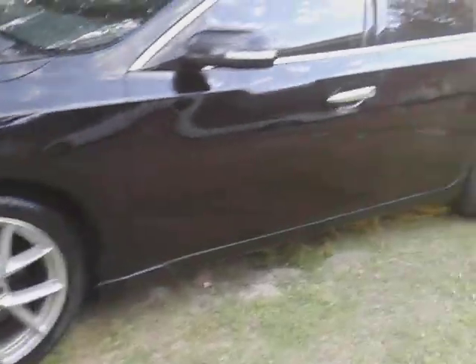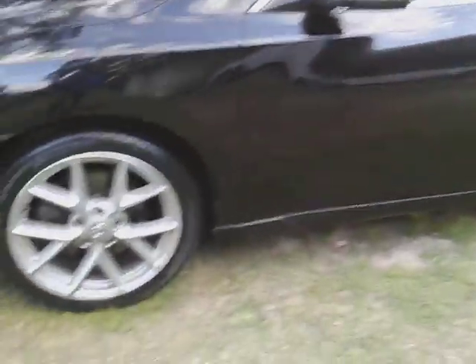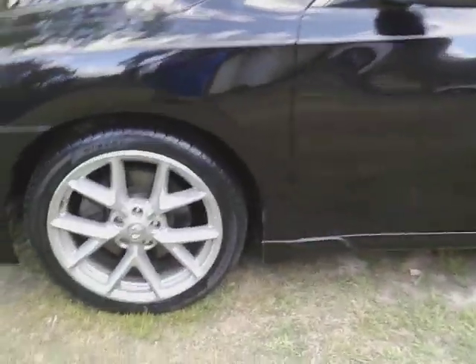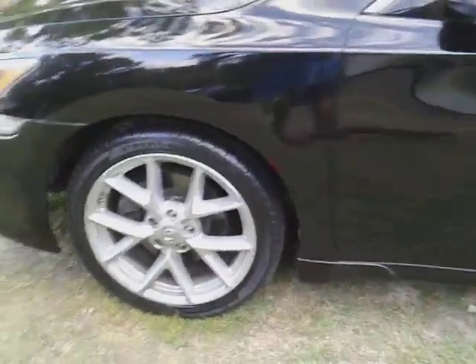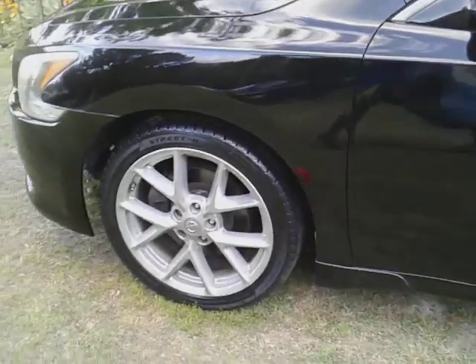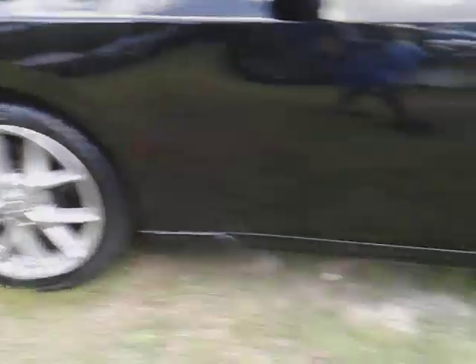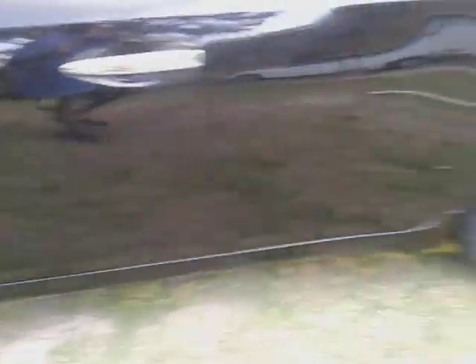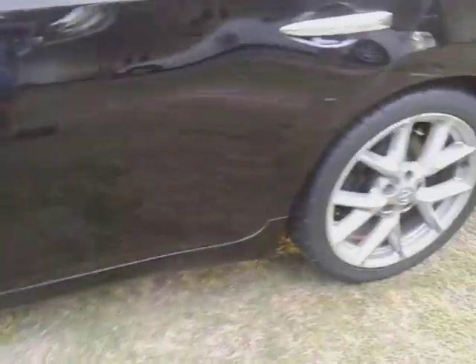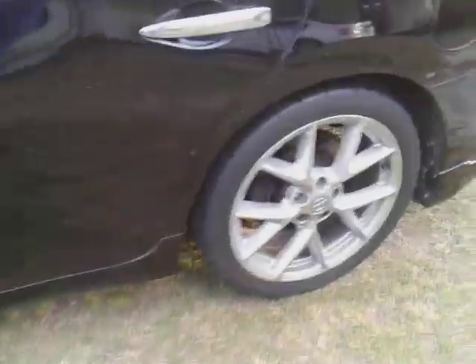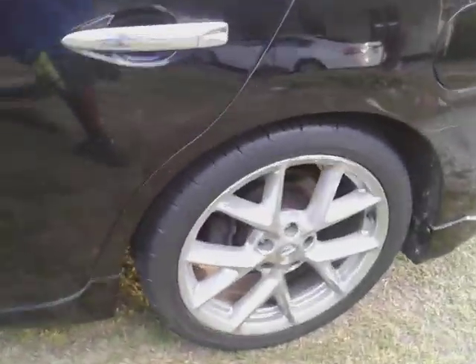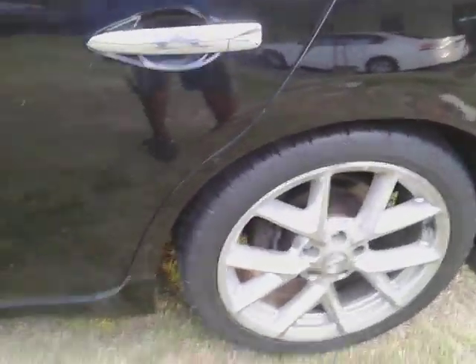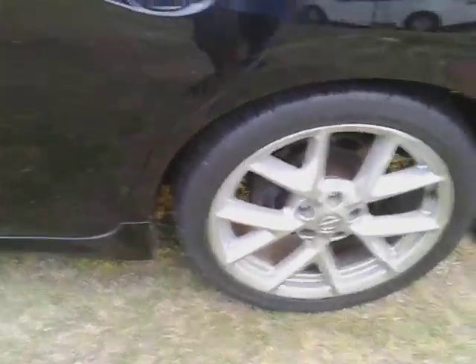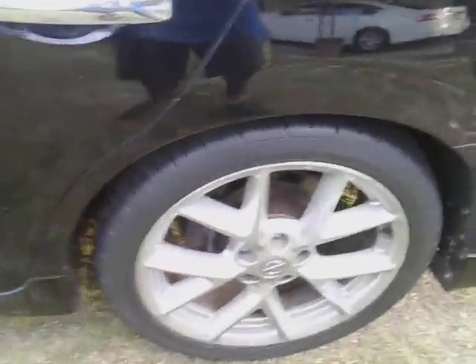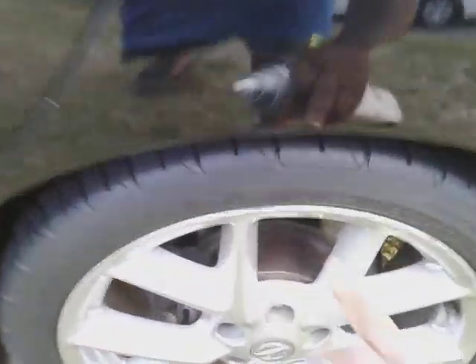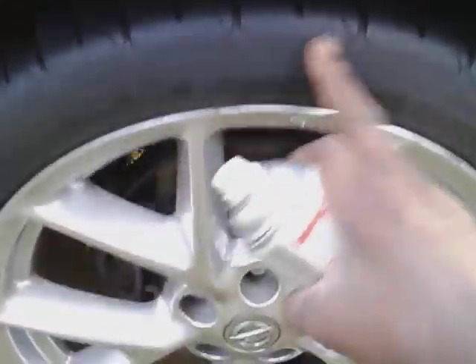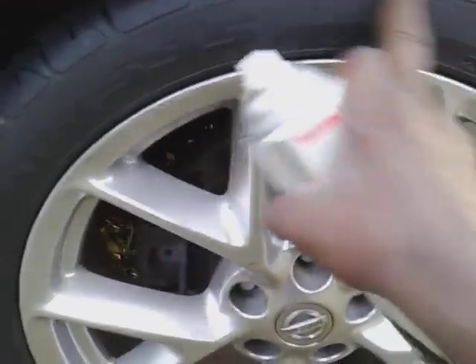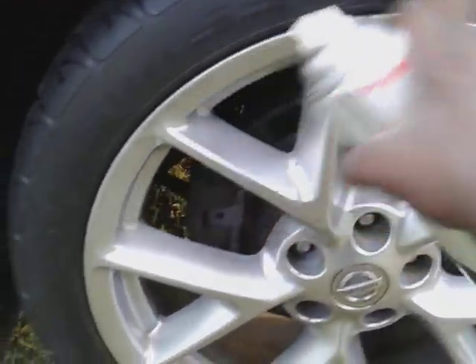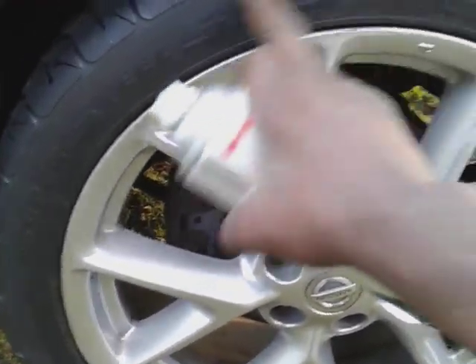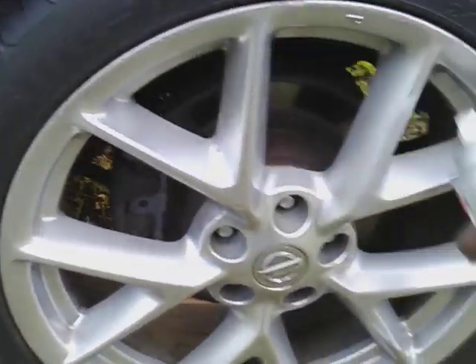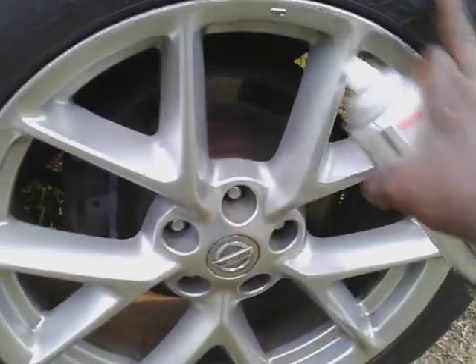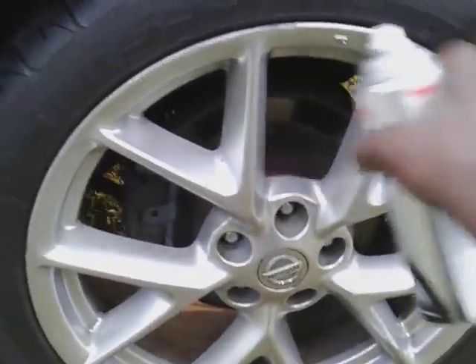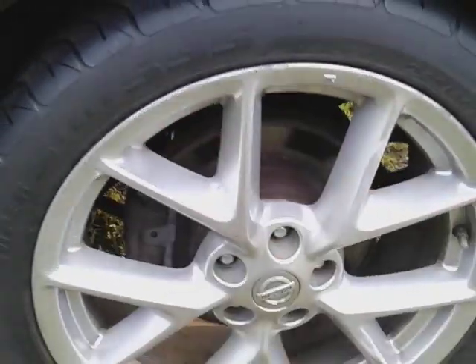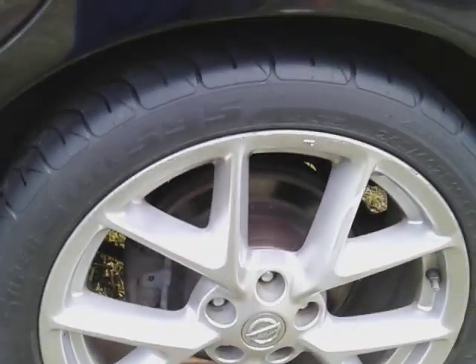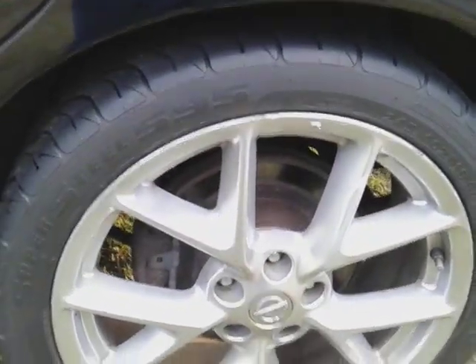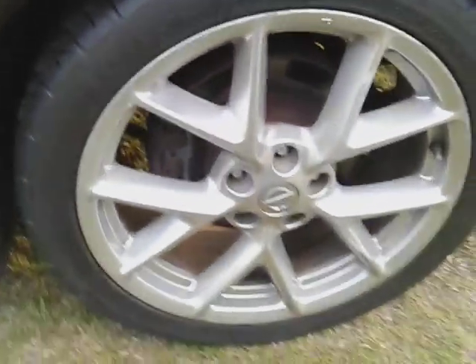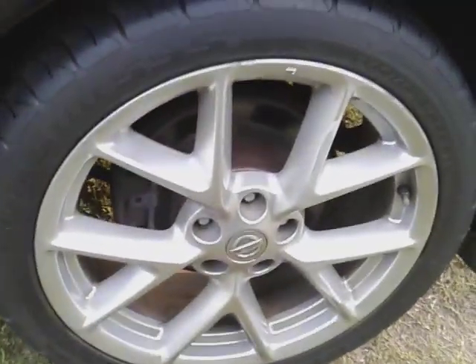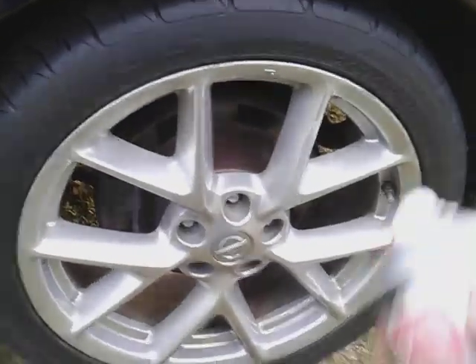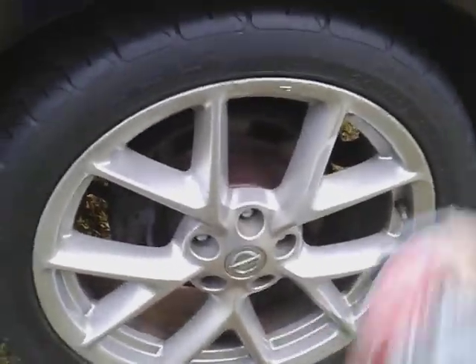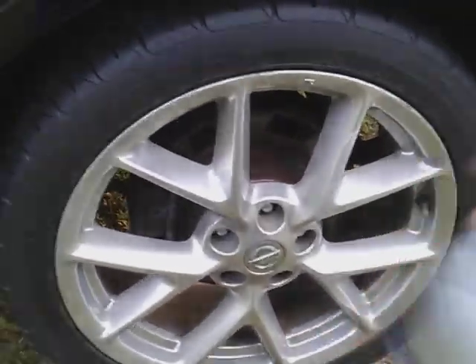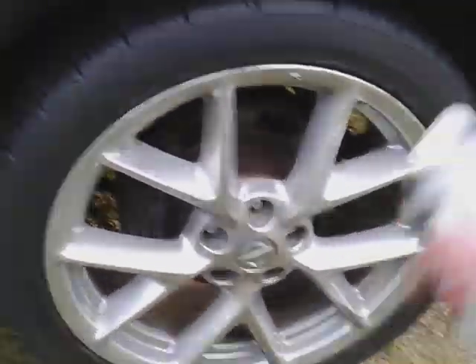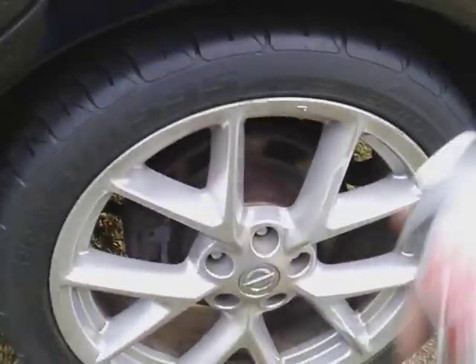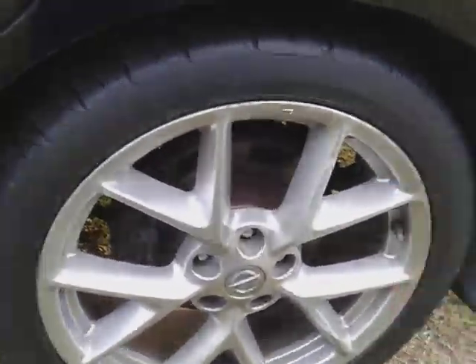Alright, so let's hit that back tire. See how clean these tires are — that's Super Clean, got these tires clean like this. So let's hit it, see what we got.